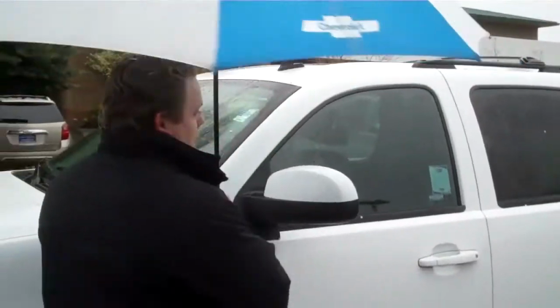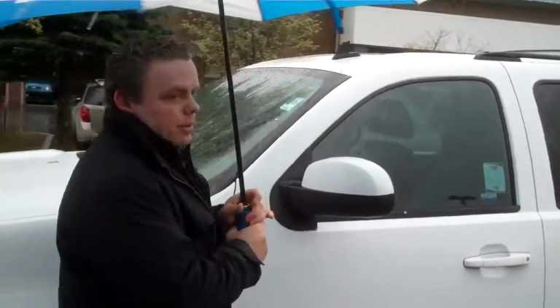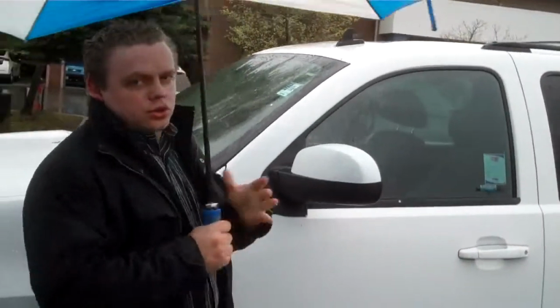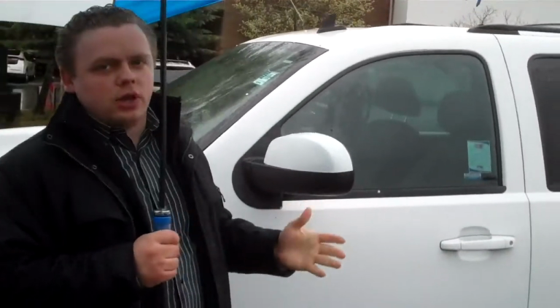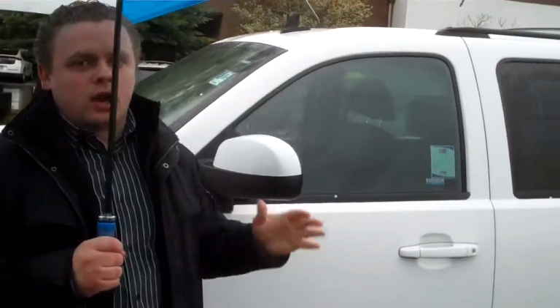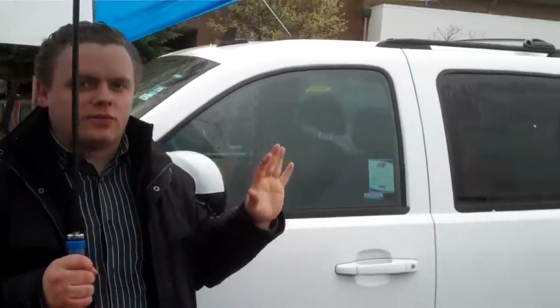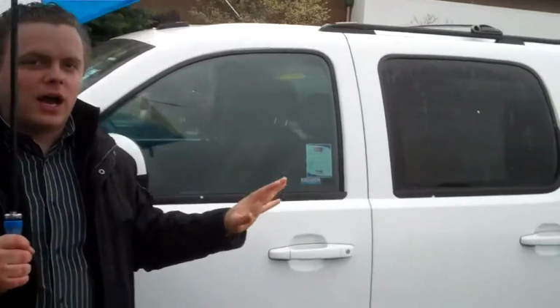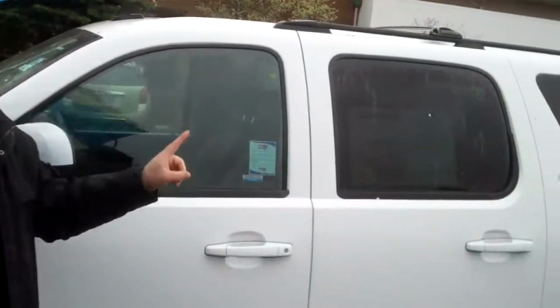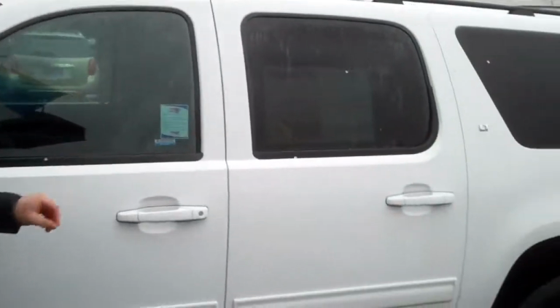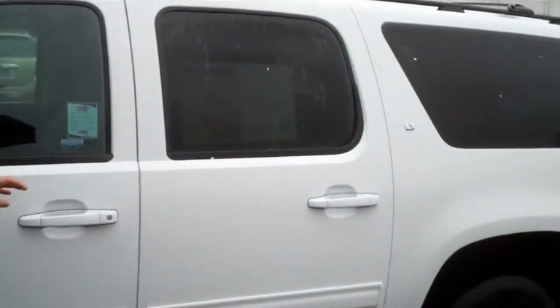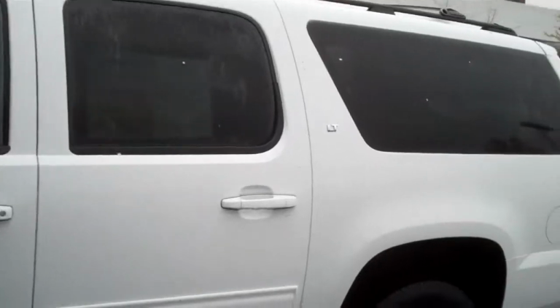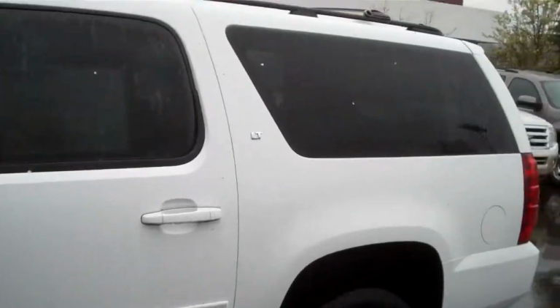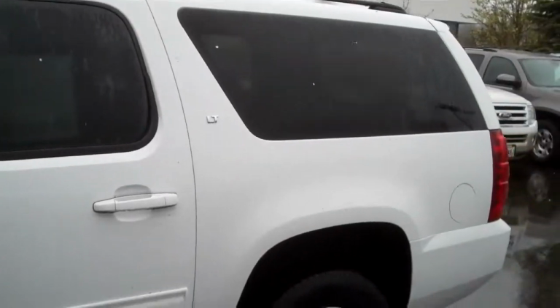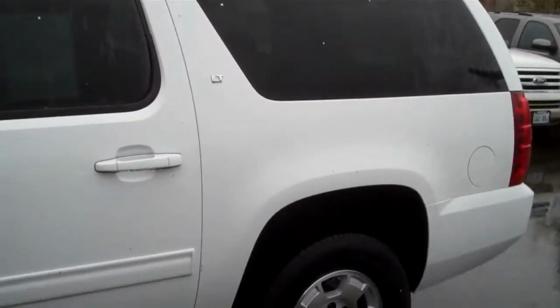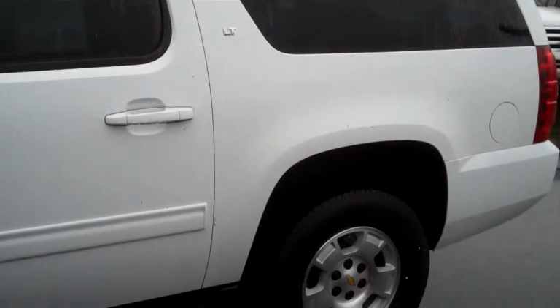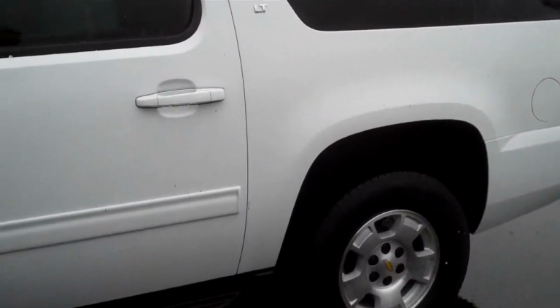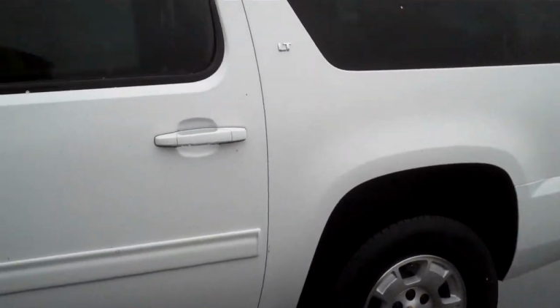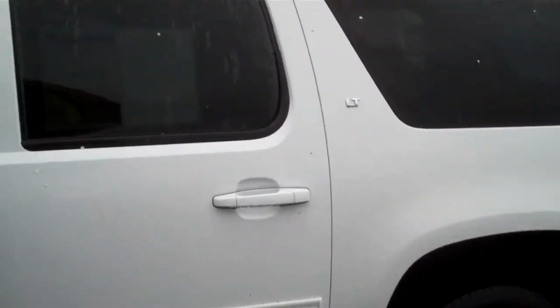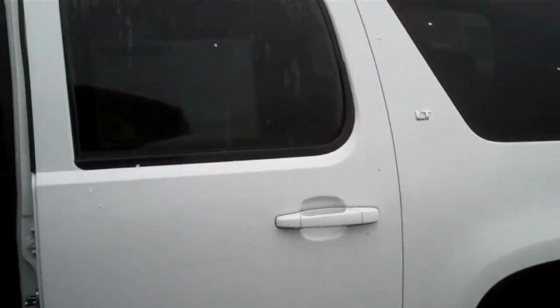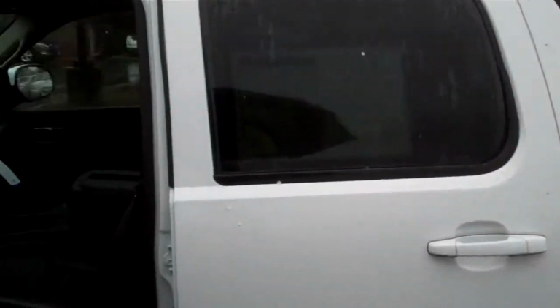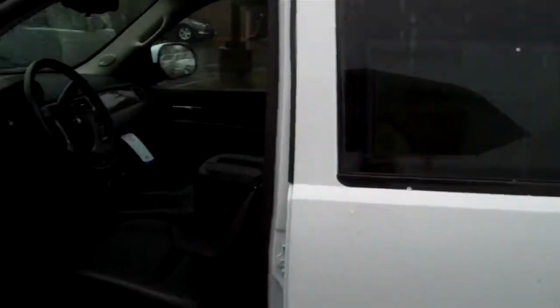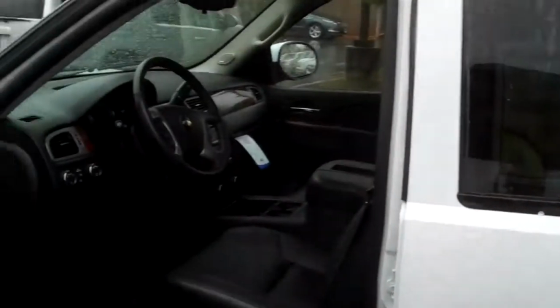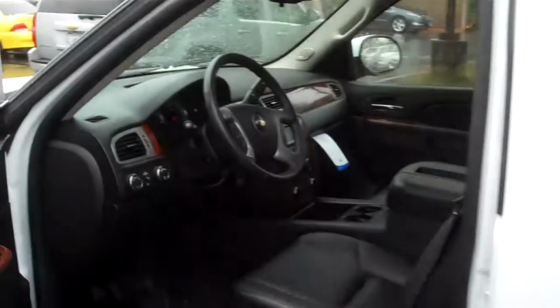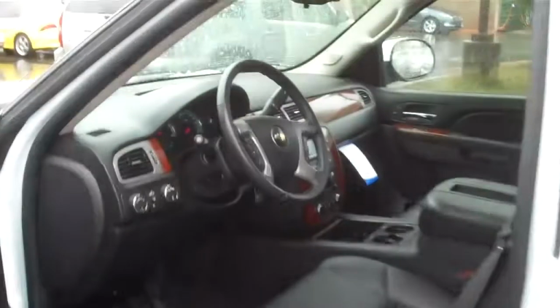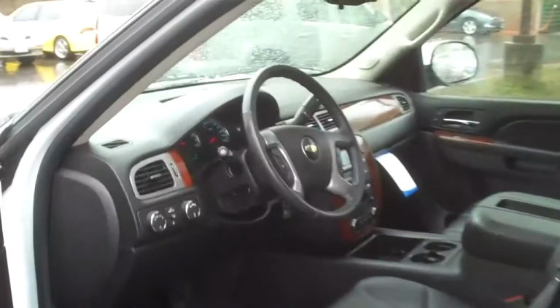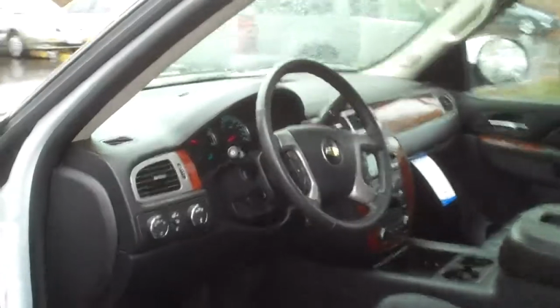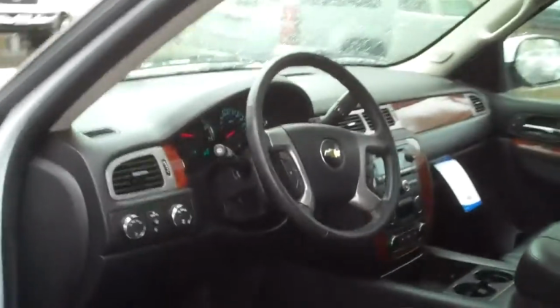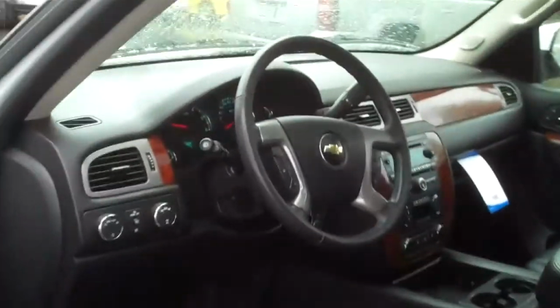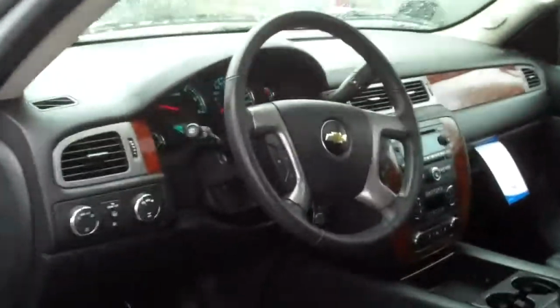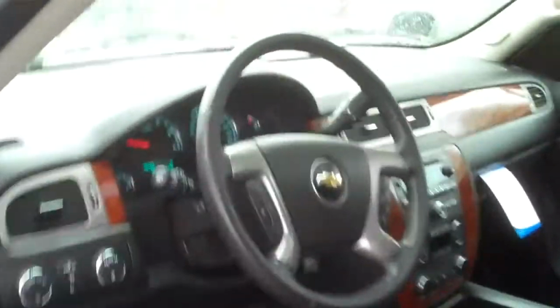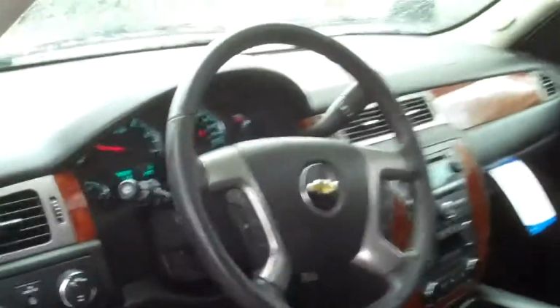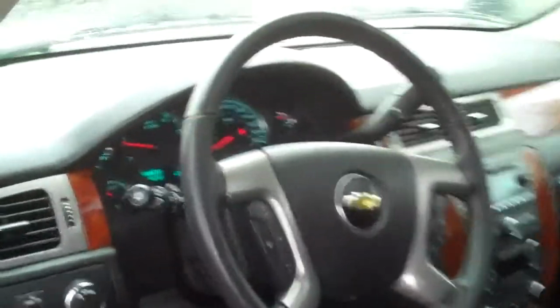Down here at Michael's Chevrolet, I've got five, including this one, 2011 Certified Suburbans. They range in features, they range in options, they range in prices. Come down and pick one out.